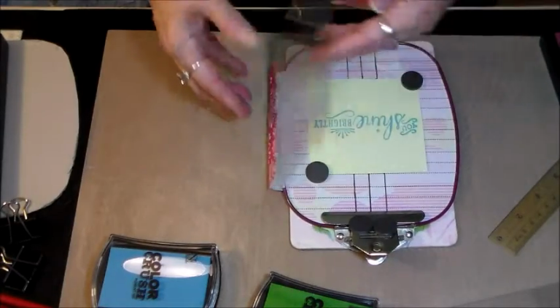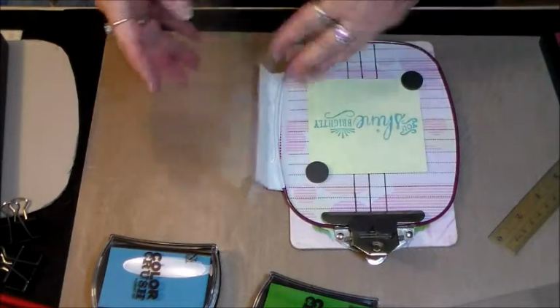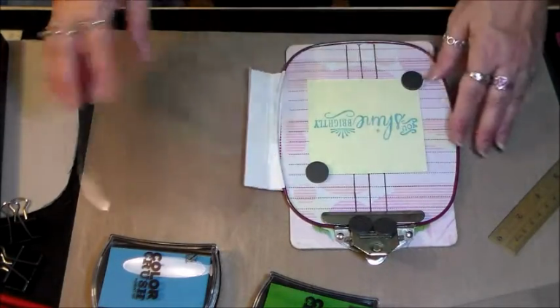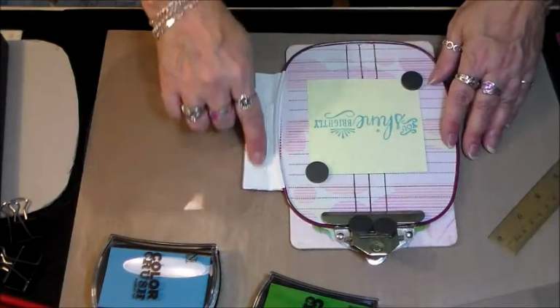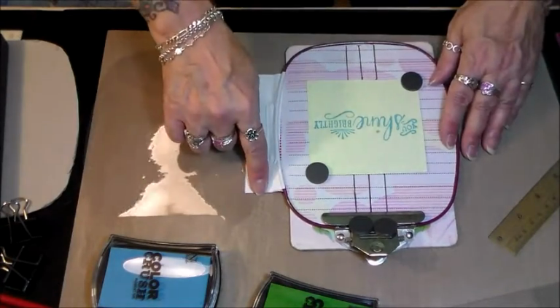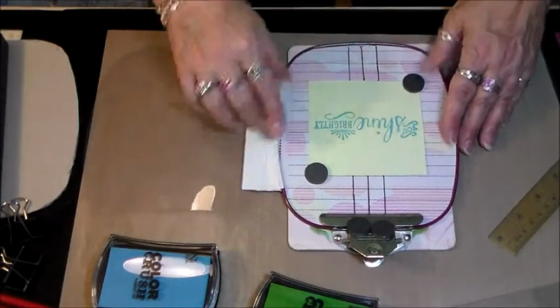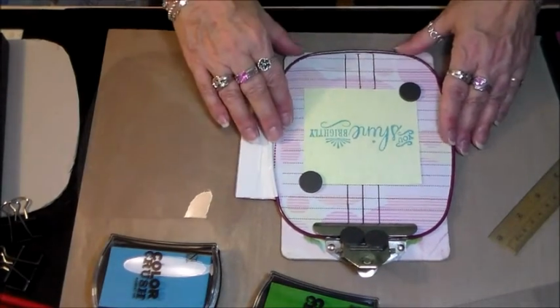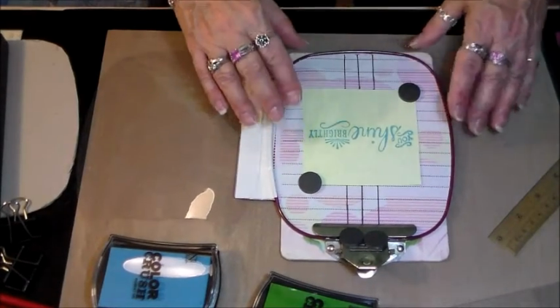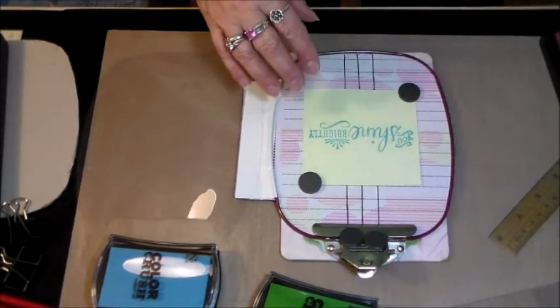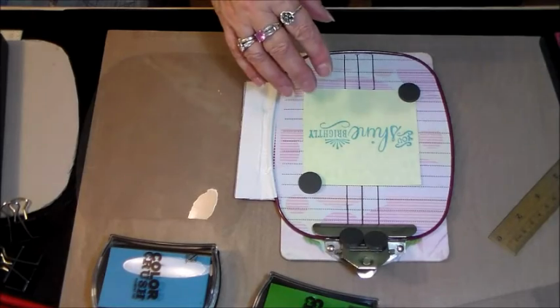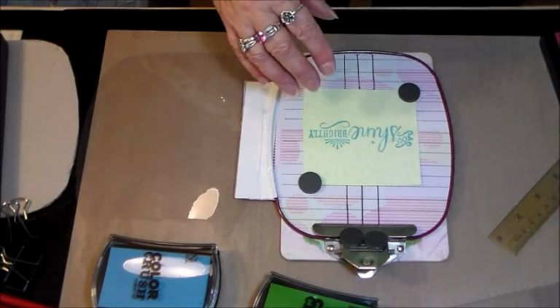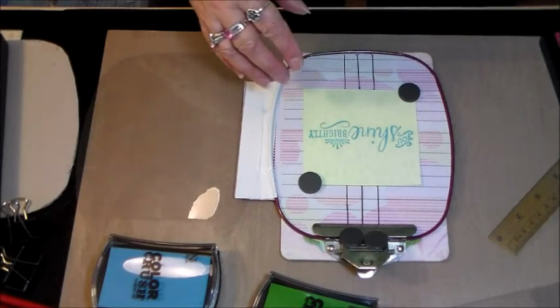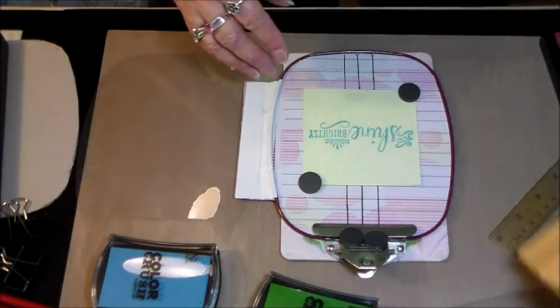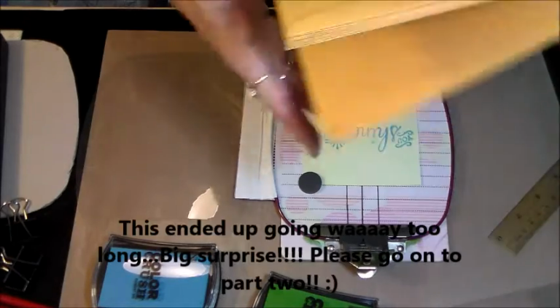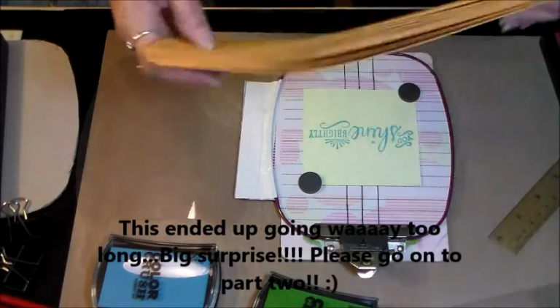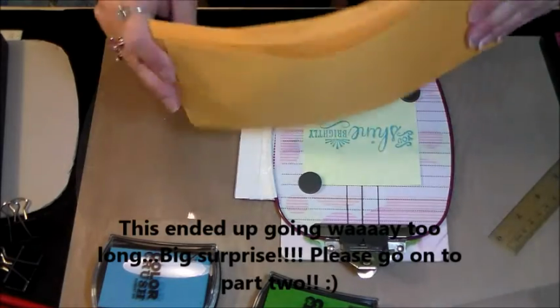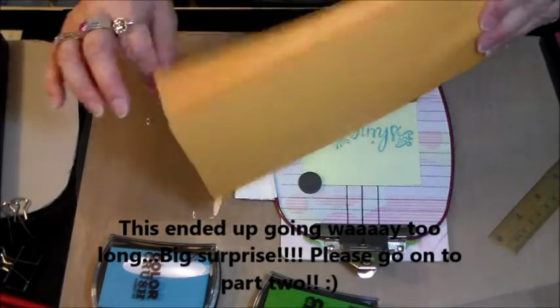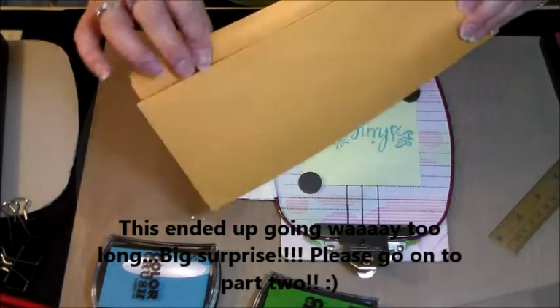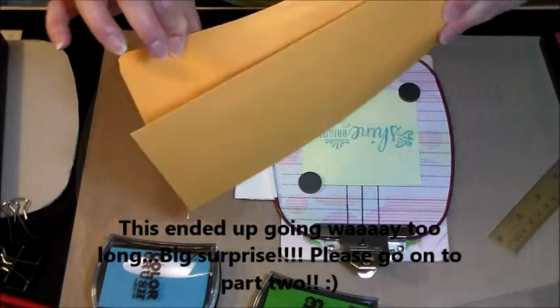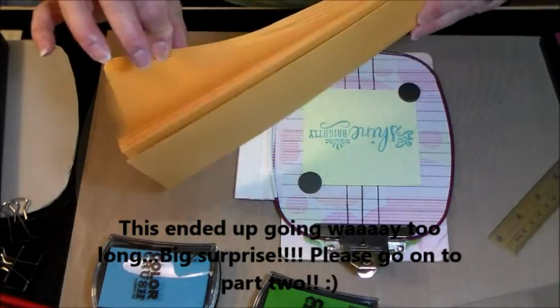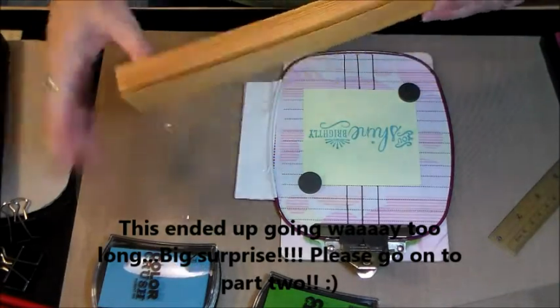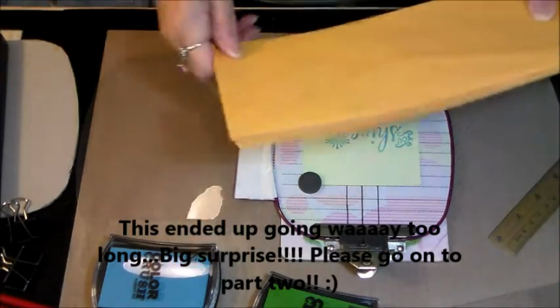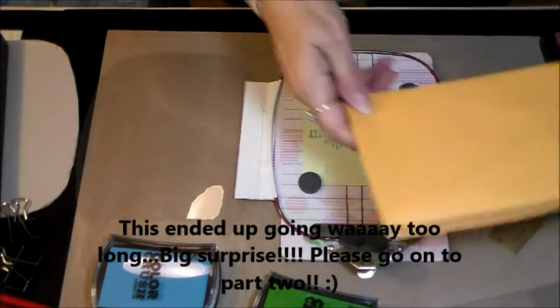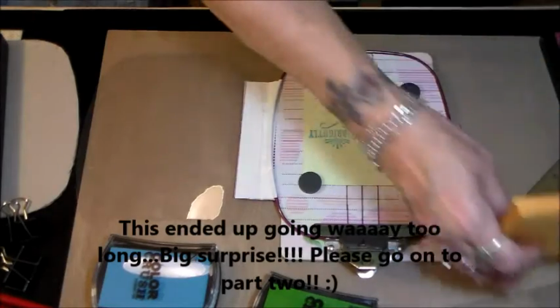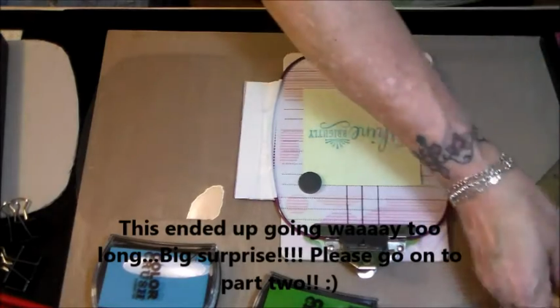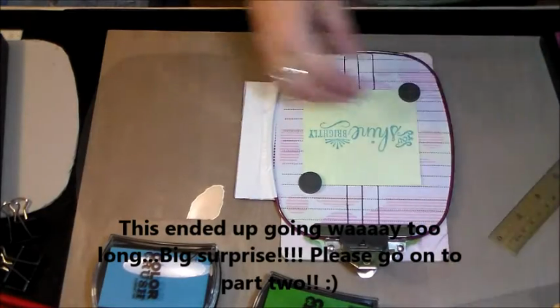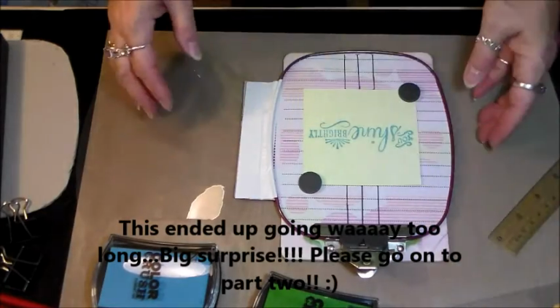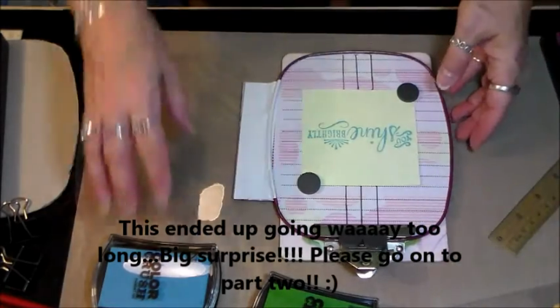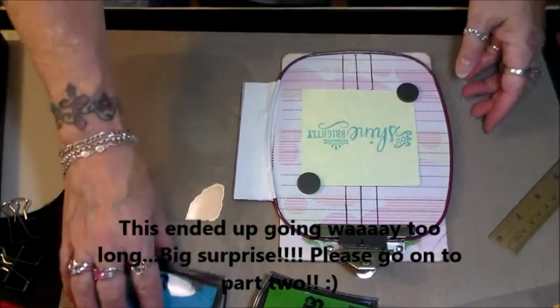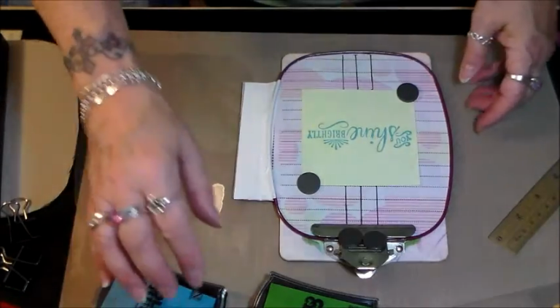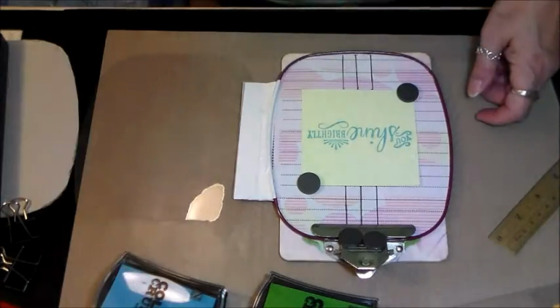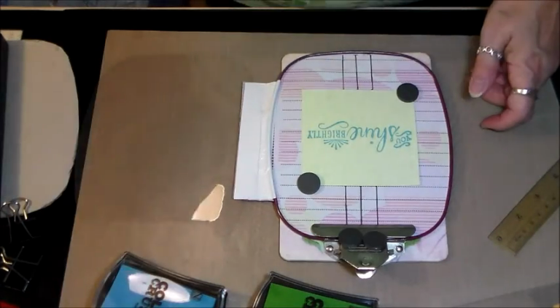Hey, for just a few dollars I think it'll serve its purpose. Let me come back — oh, I was going to show you that I found my envelopes, yay! Let me come back and work on that project a little bit and I'll be back in a minute. Thanks.